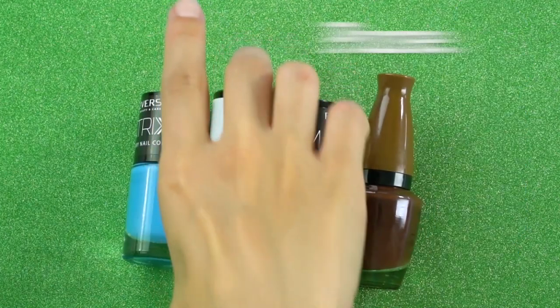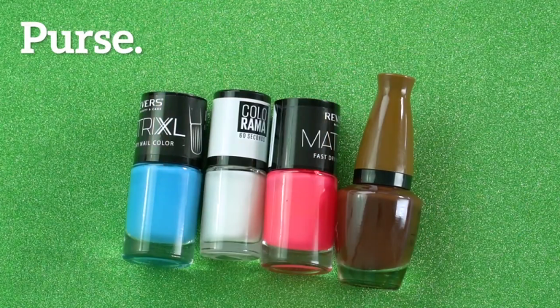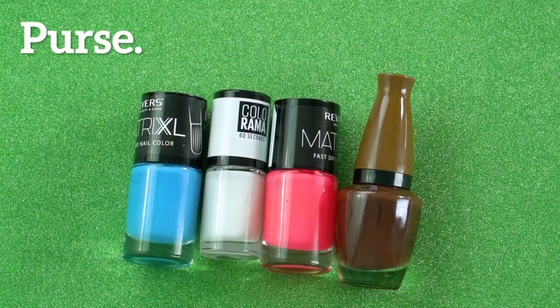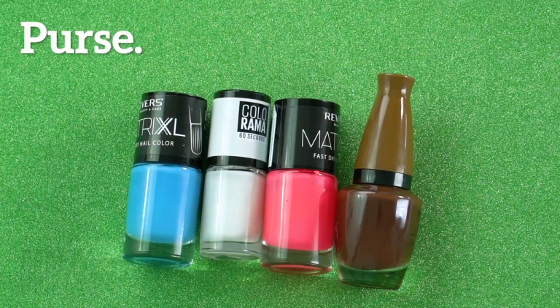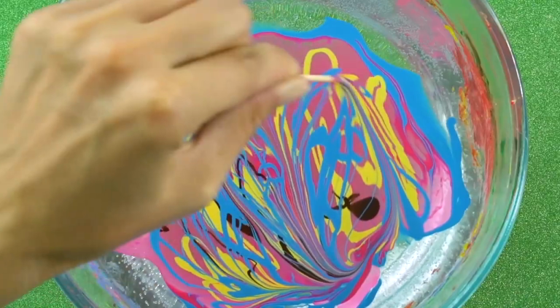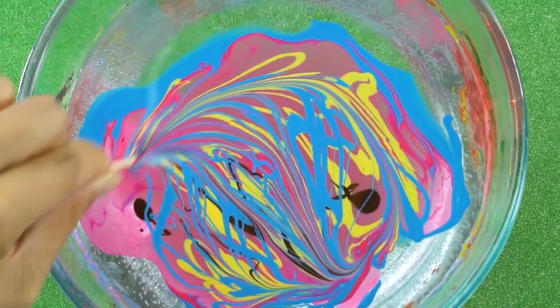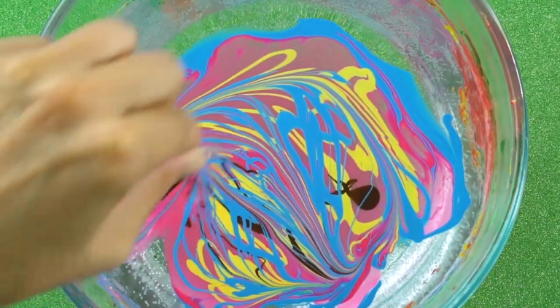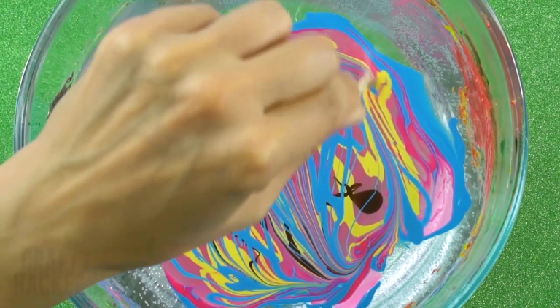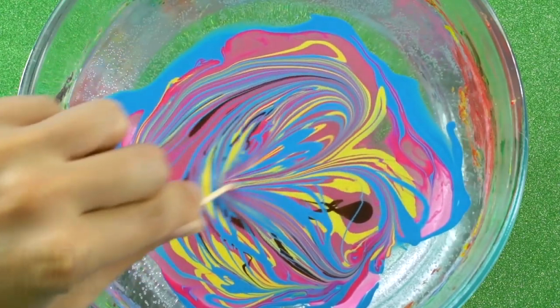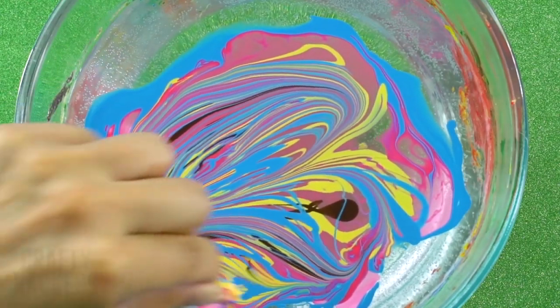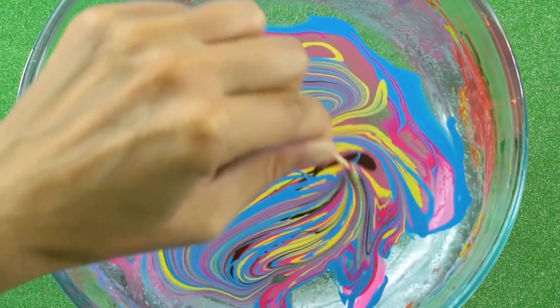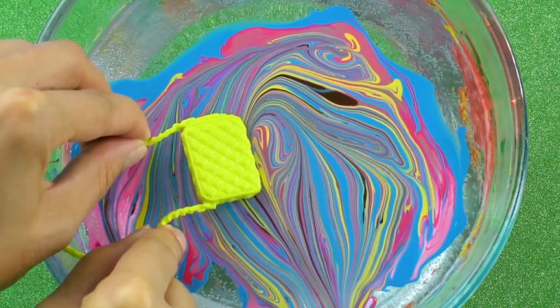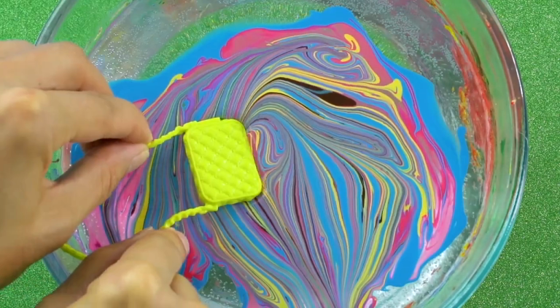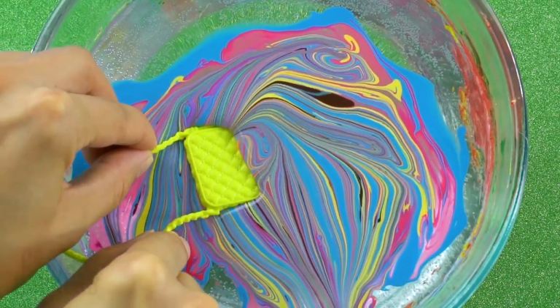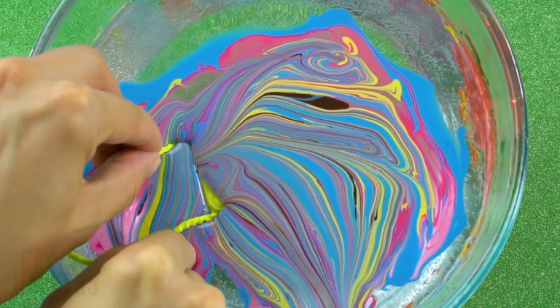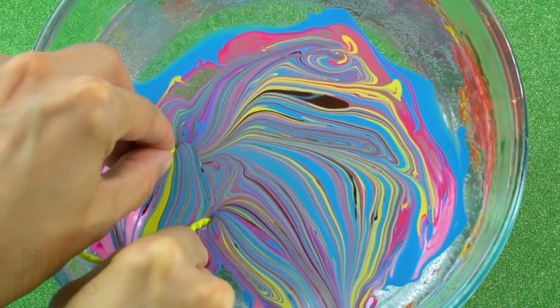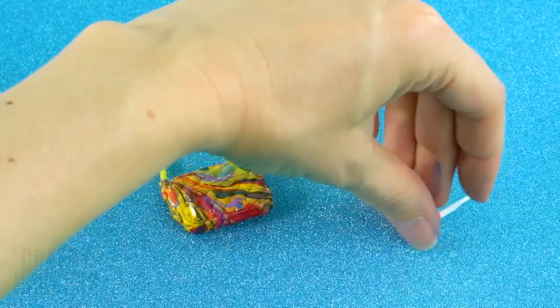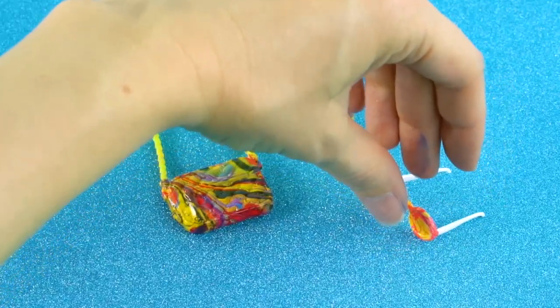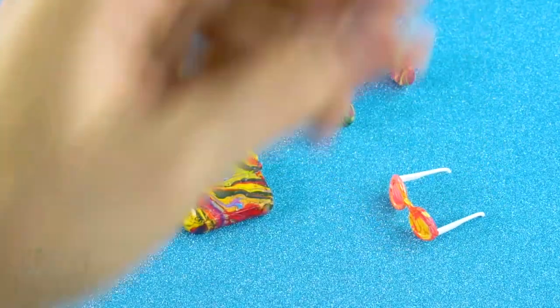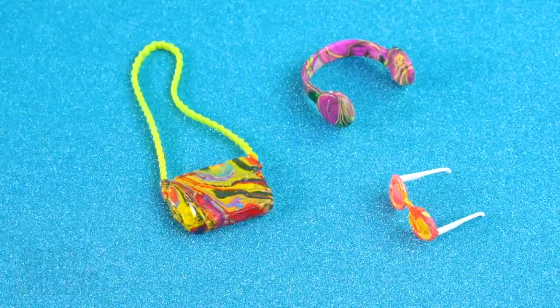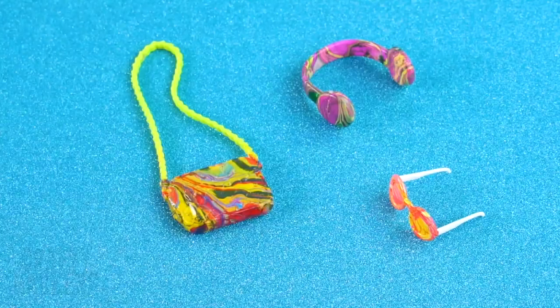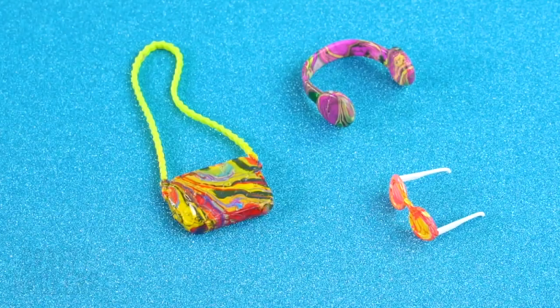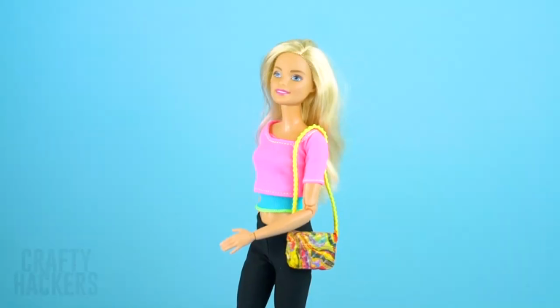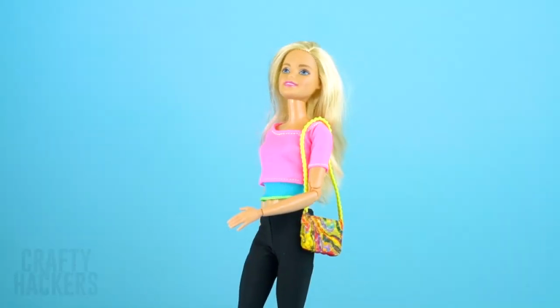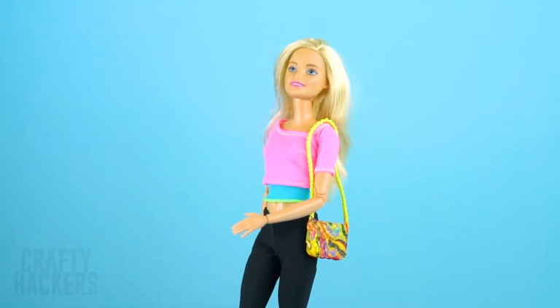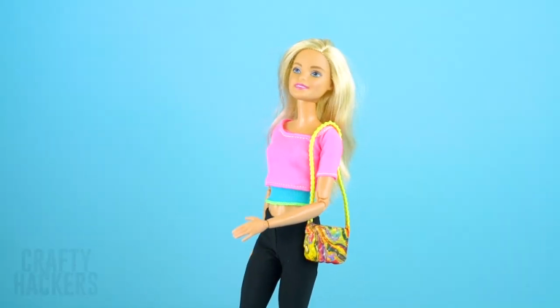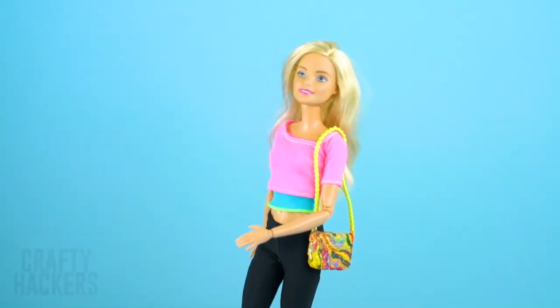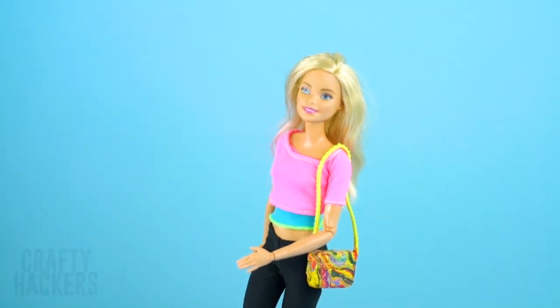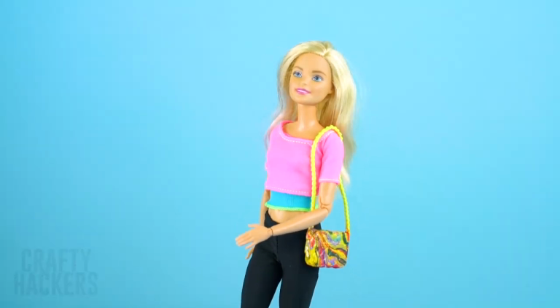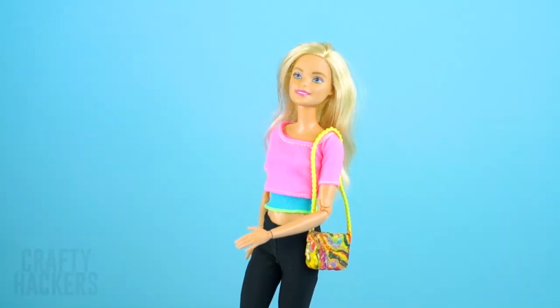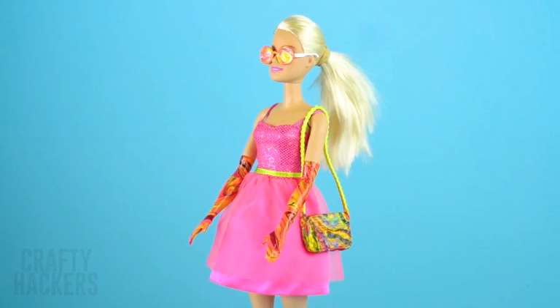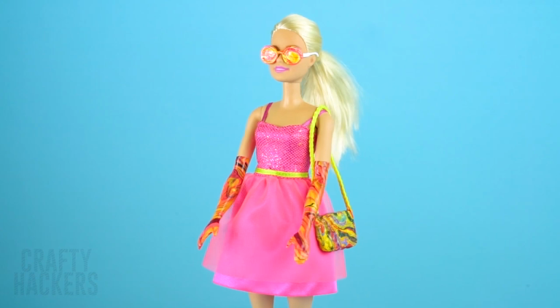Purse: create the hydro dip and dip Barbie's favorite accessories inside. She is going to love the makeover we did on her things — she can also bring them to the ball and be the most fashionable girl there!